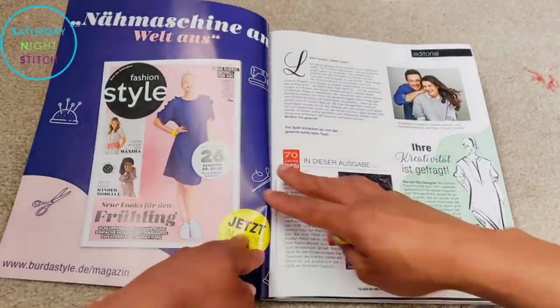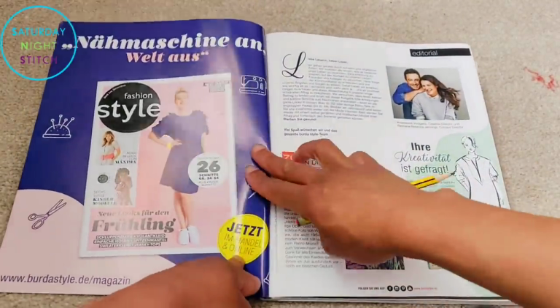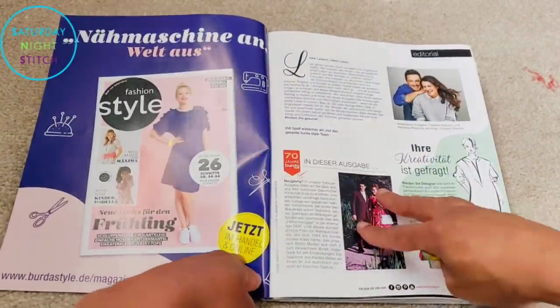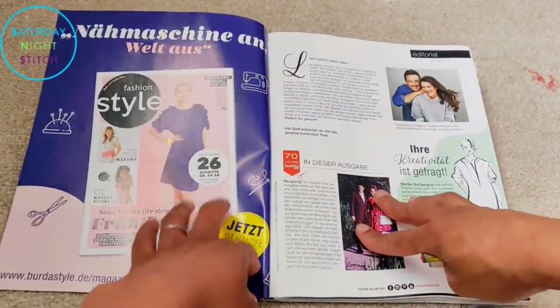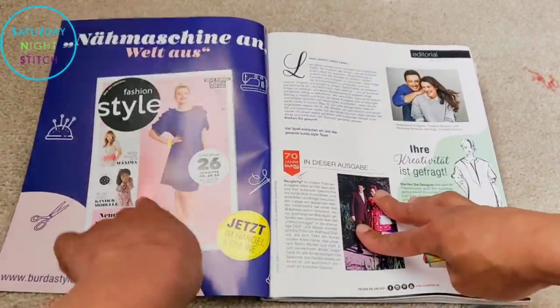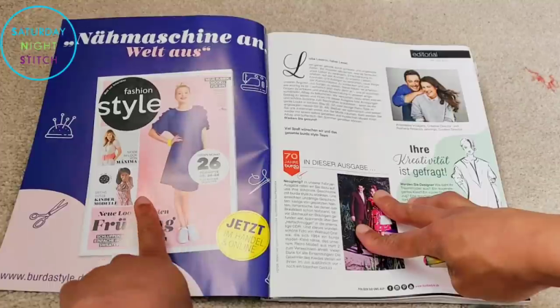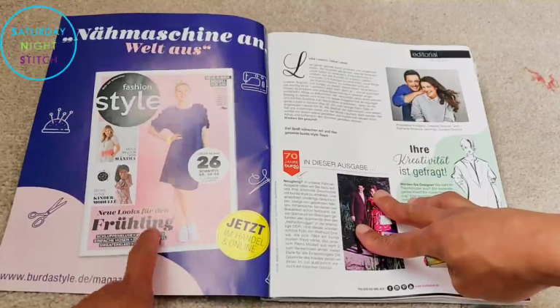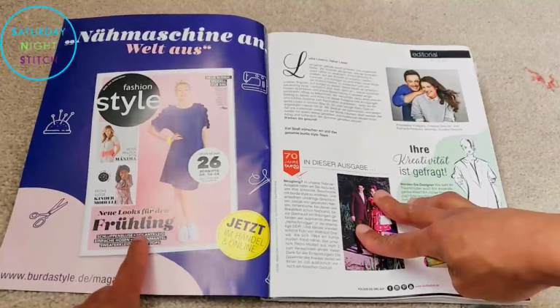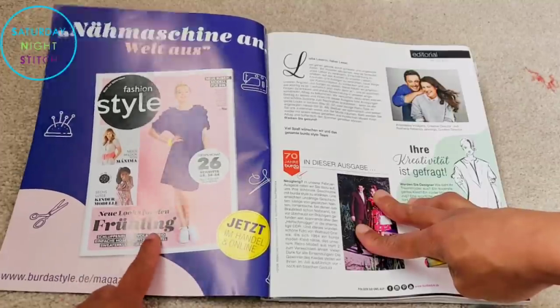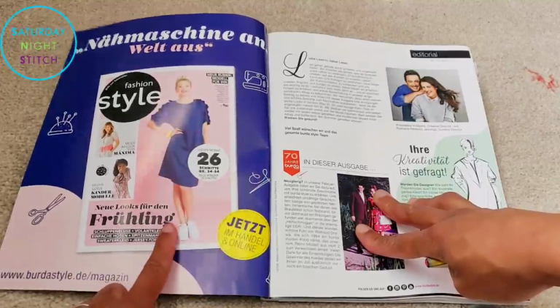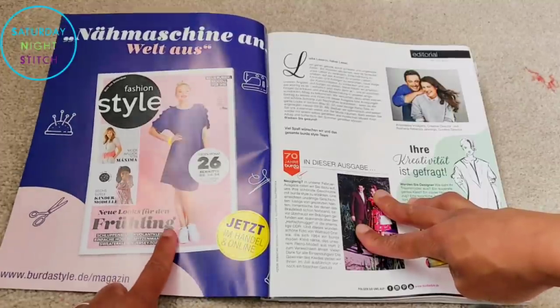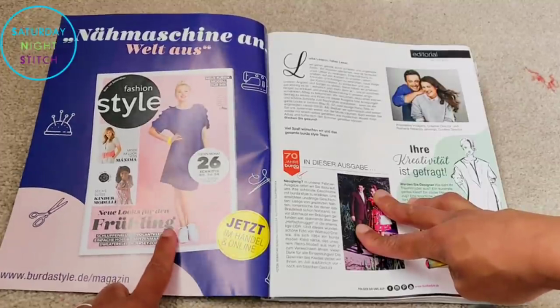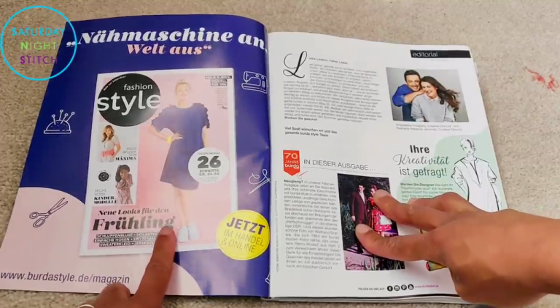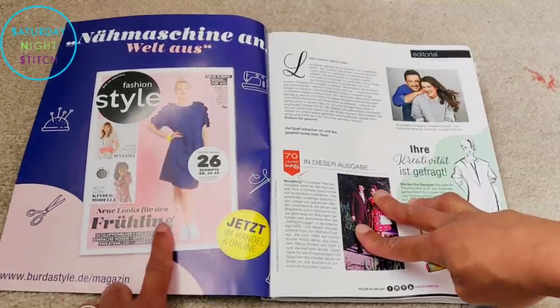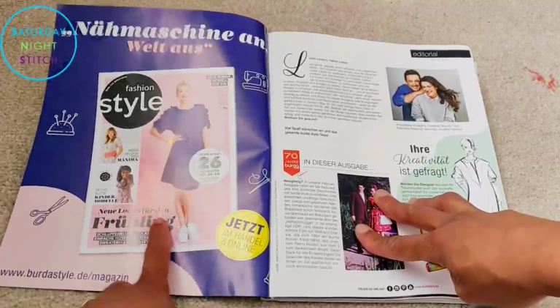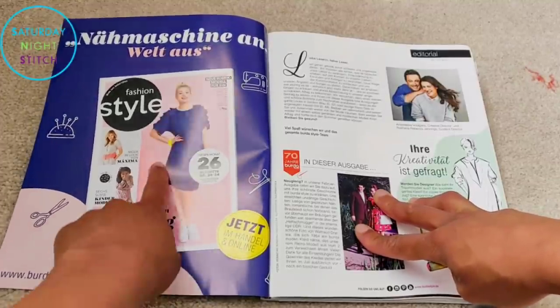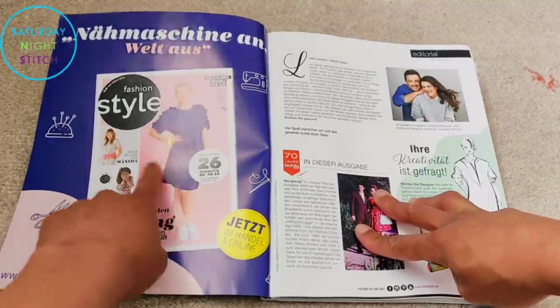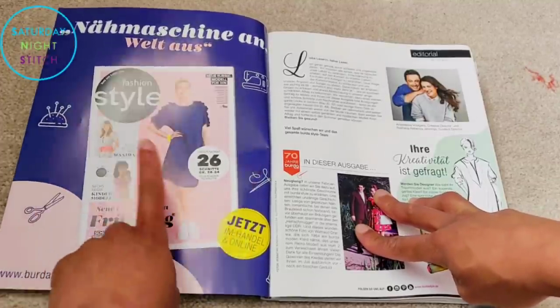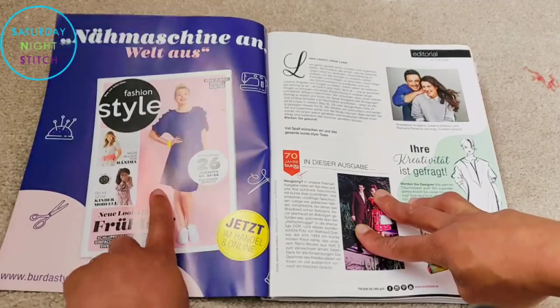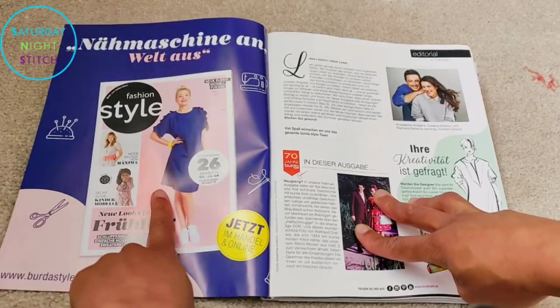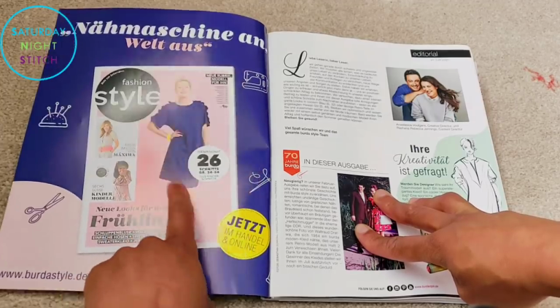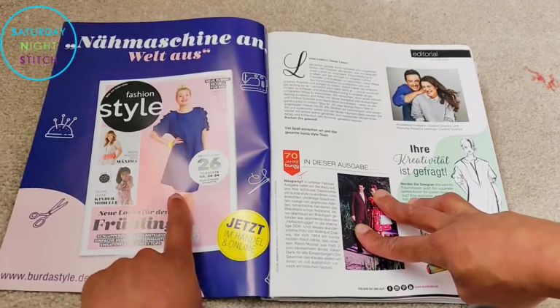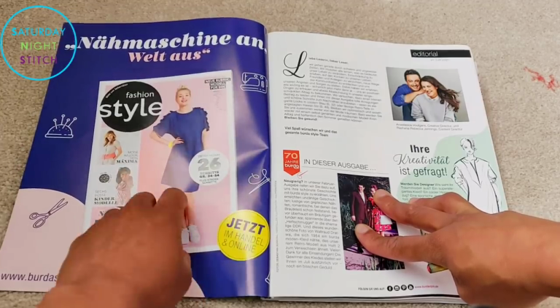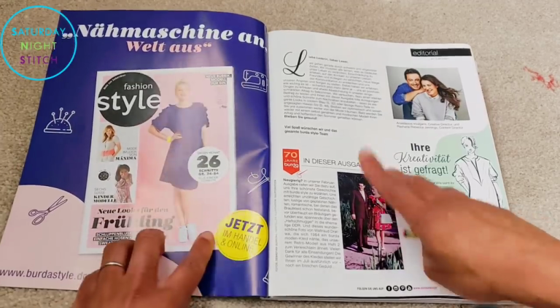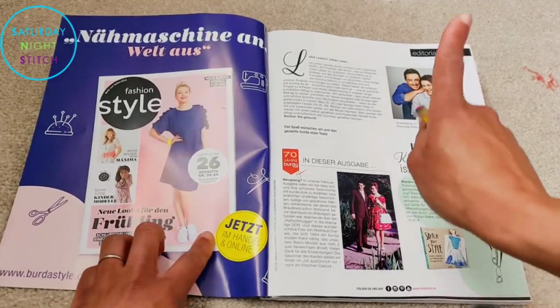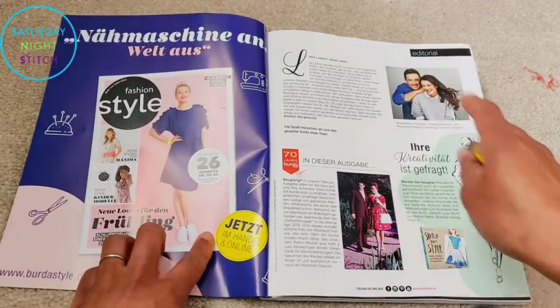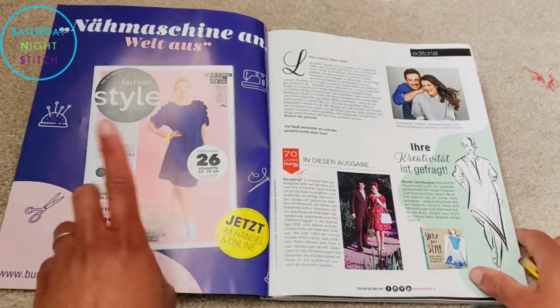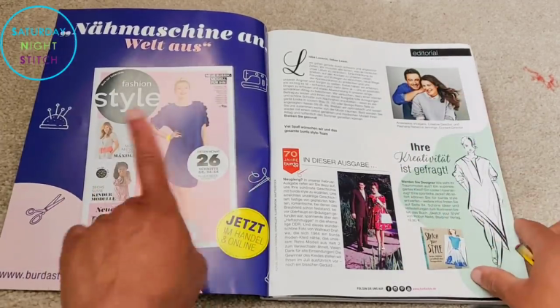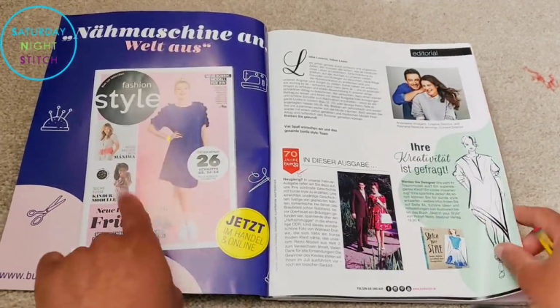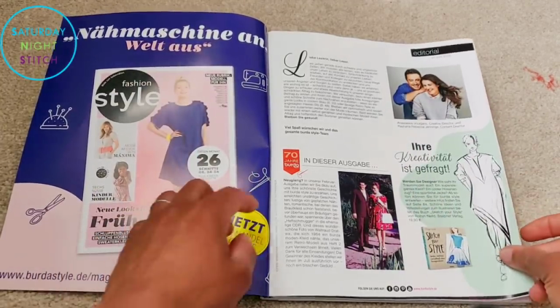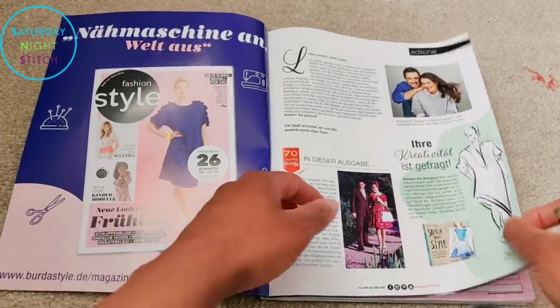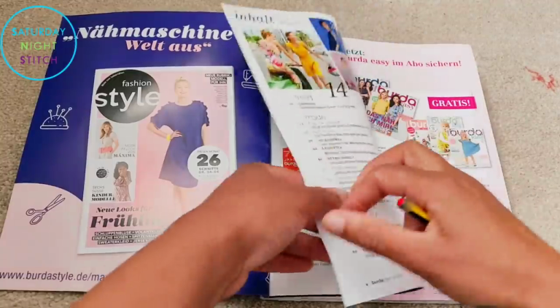We've got an advert here for Knit Mode, which is called Fashion Style as well in Germany. I did a browse-through for this particular issue and I'll put the link in the box there if you wanted to check out what that looks like.